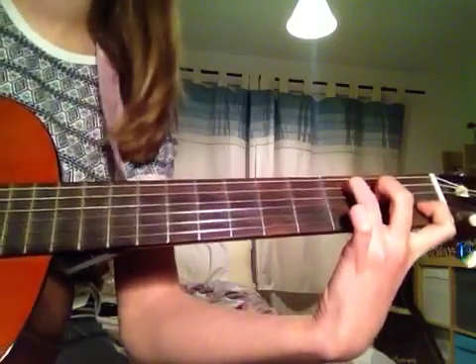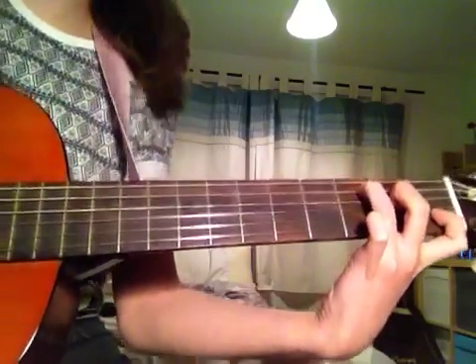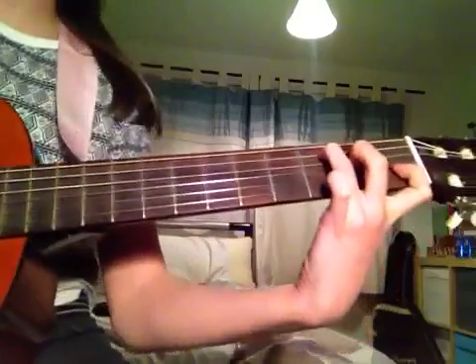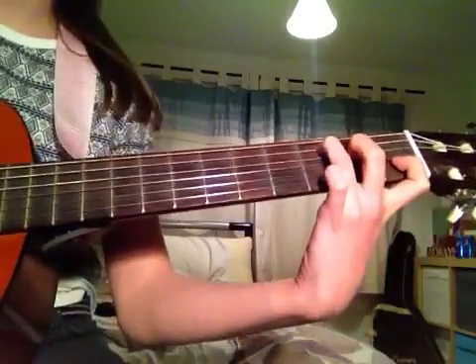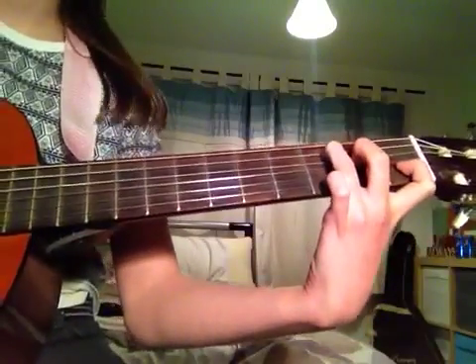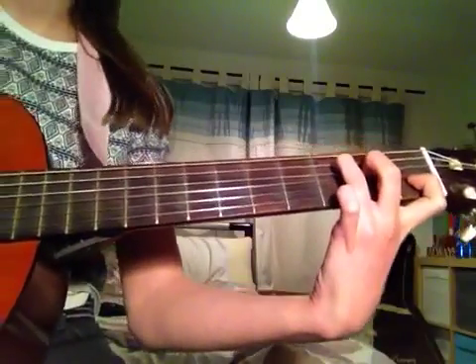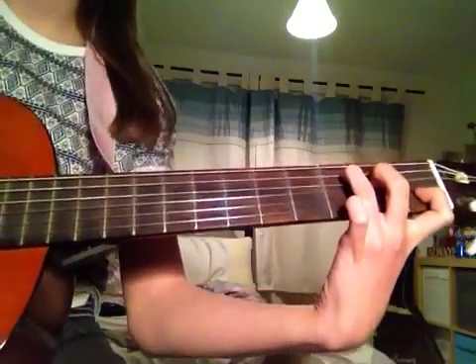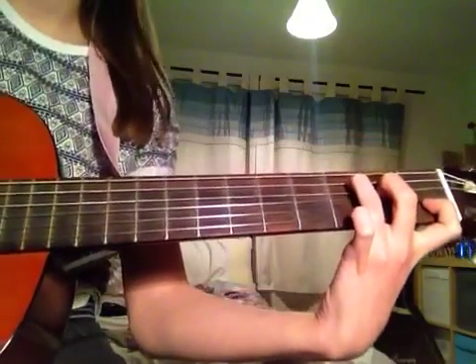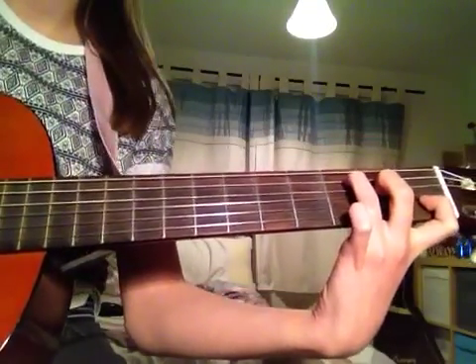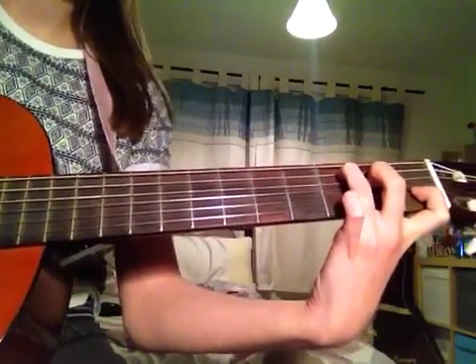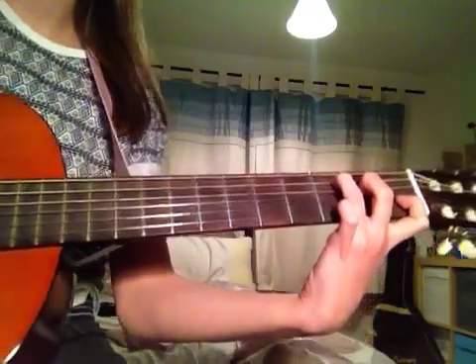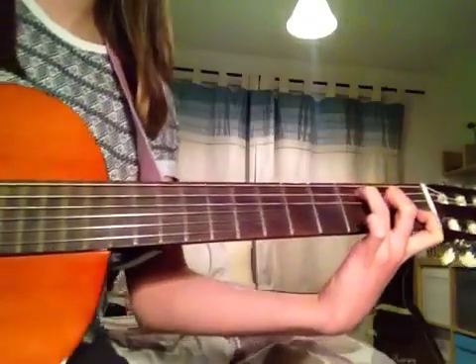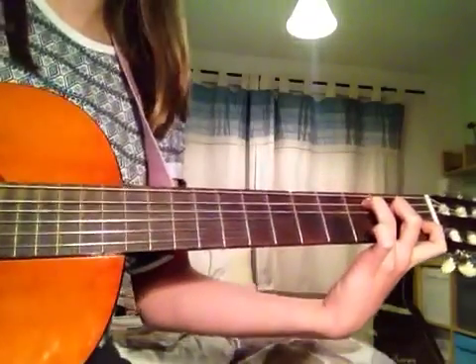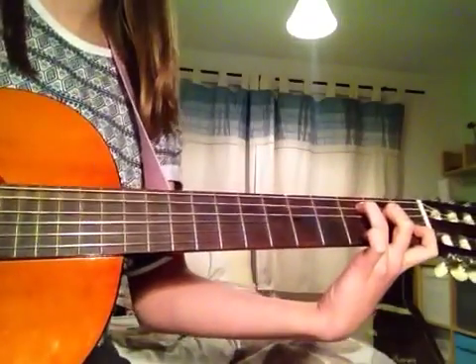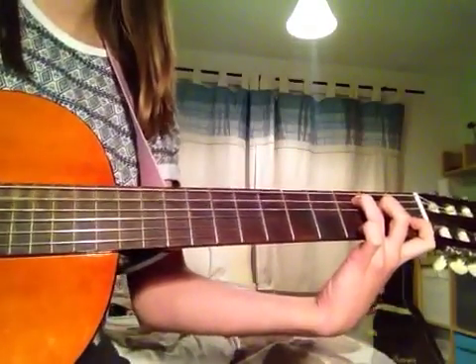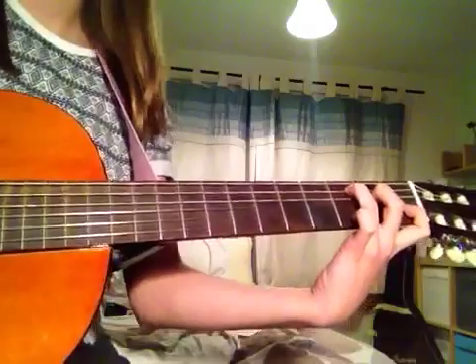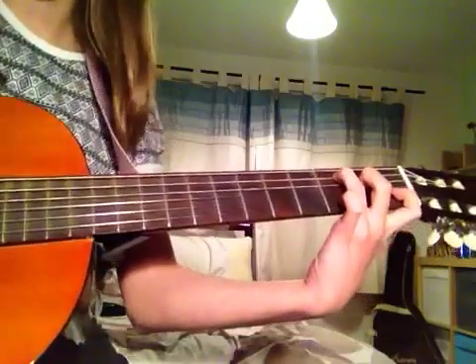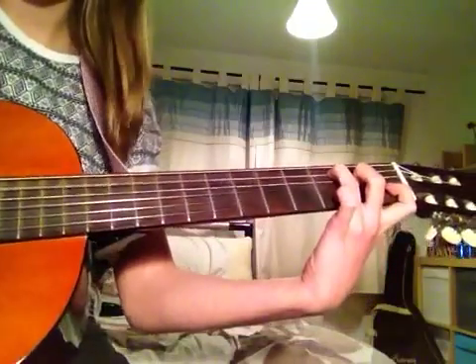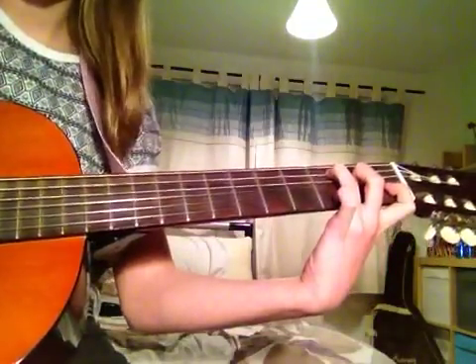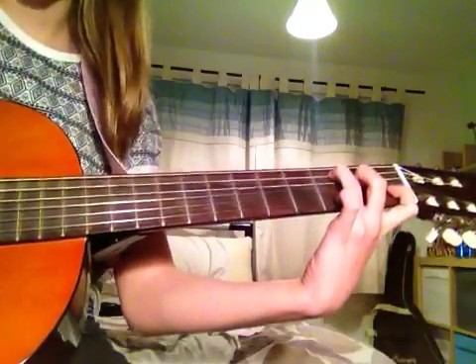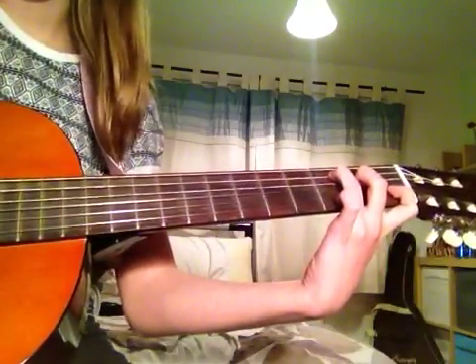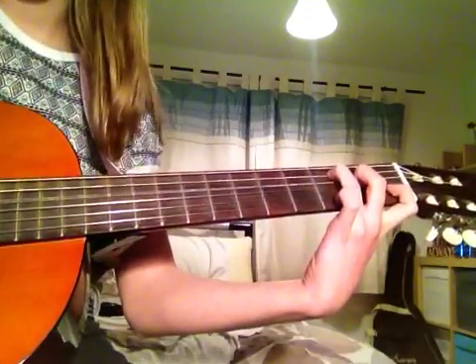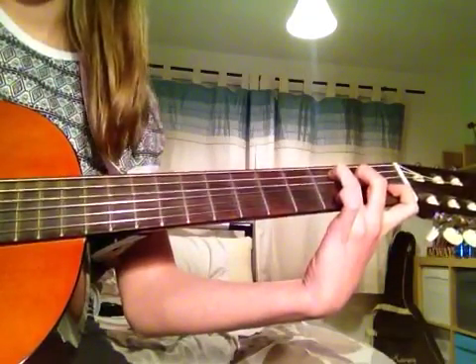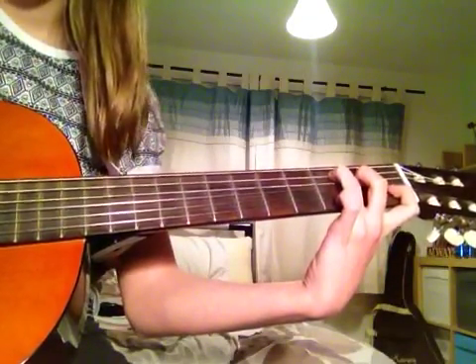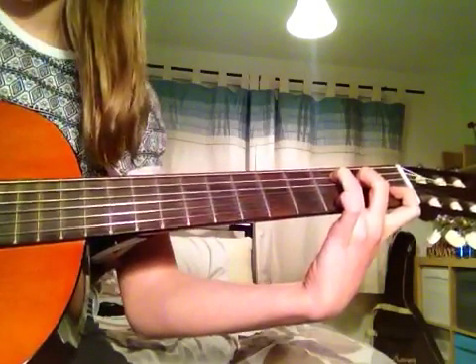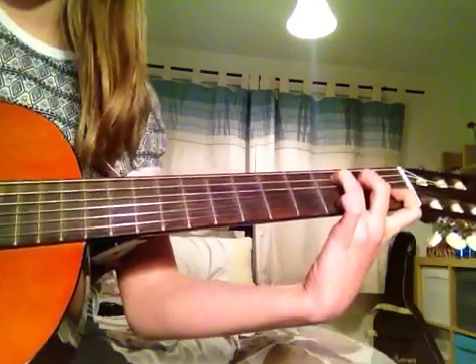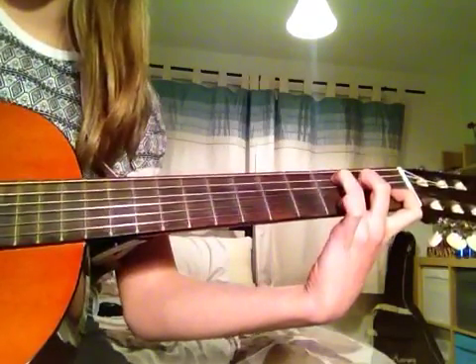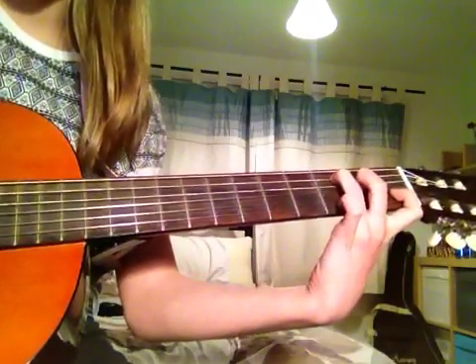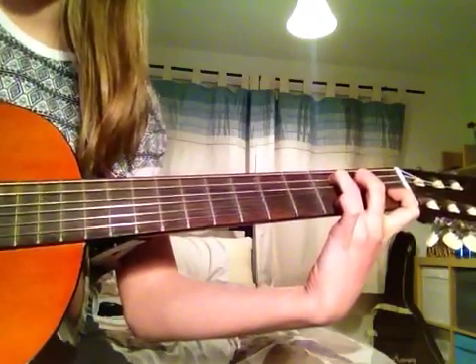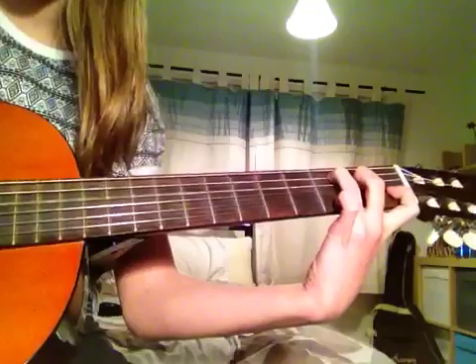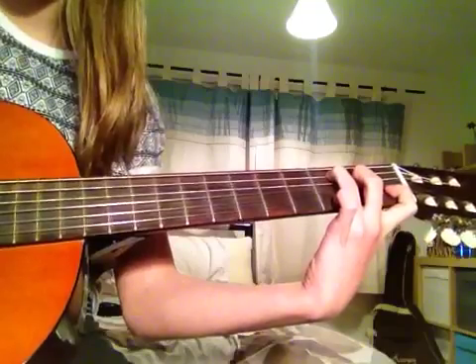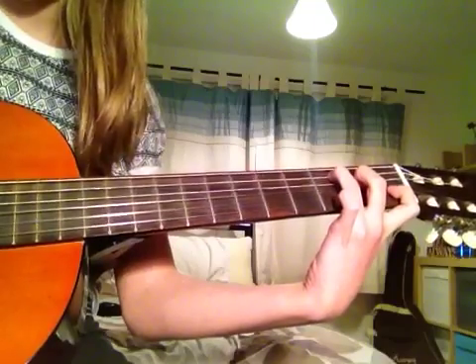And that is what it should sound like. So to start with, you're going to pick the second string — this one — then third. So you're going to go to the second, third, fifth.